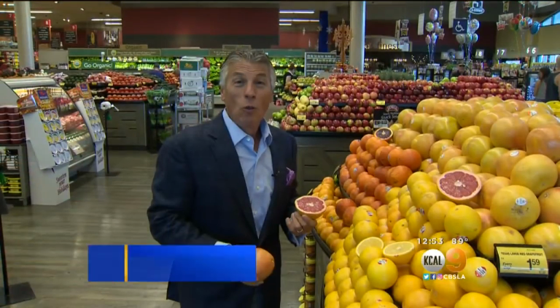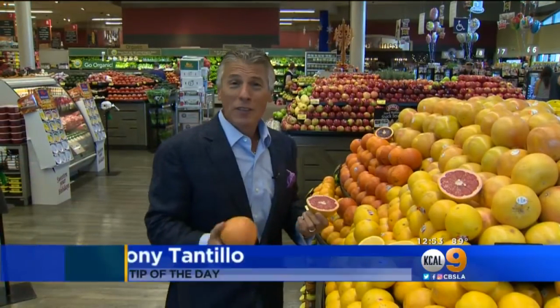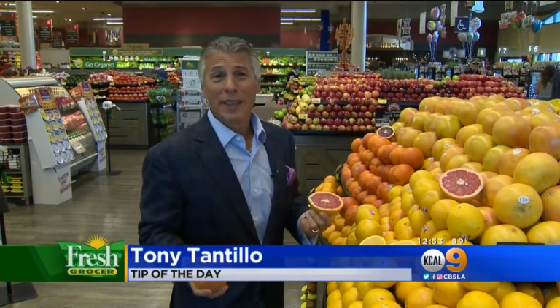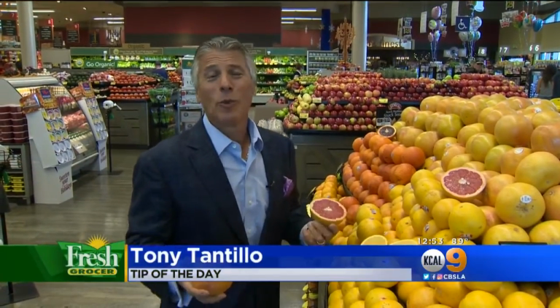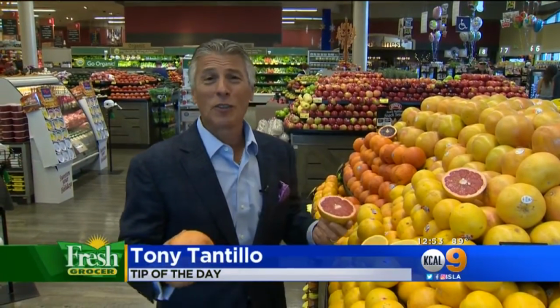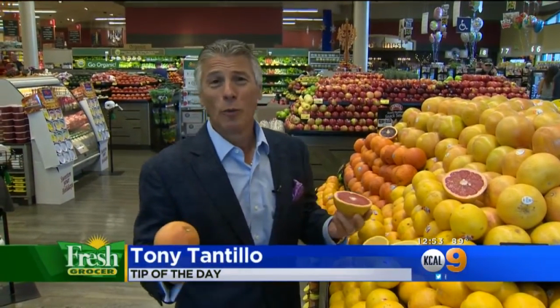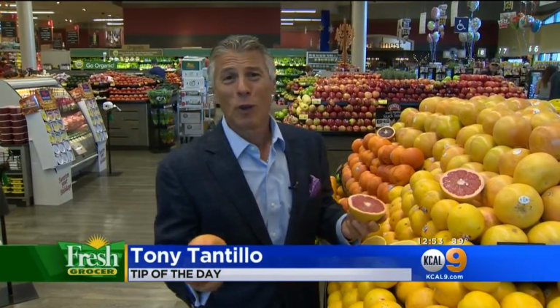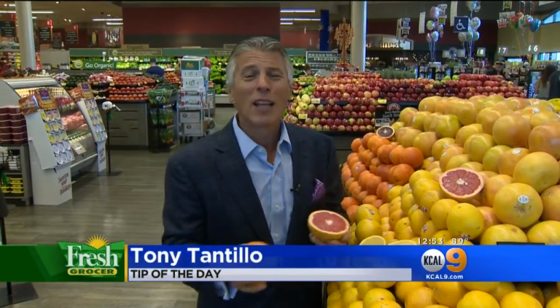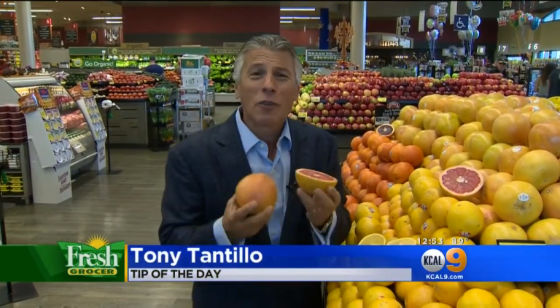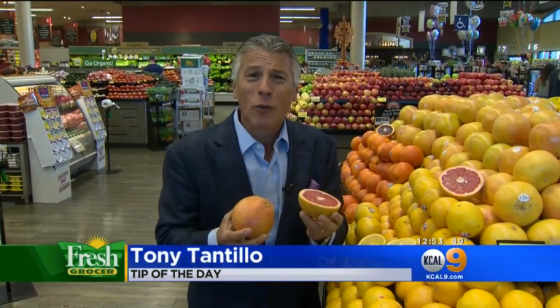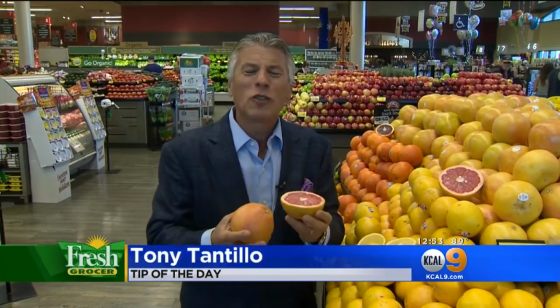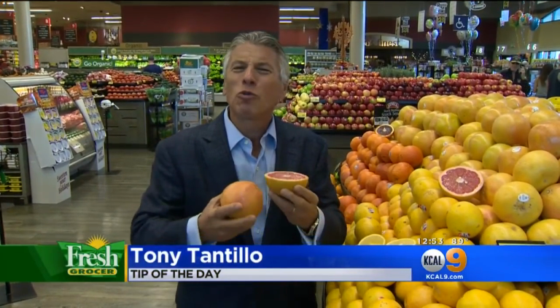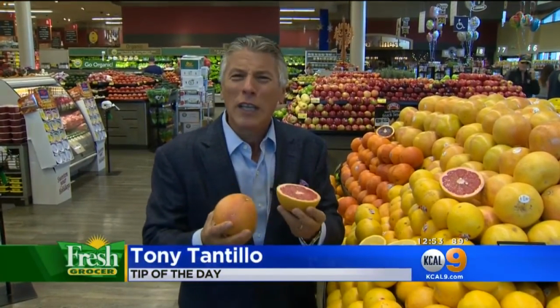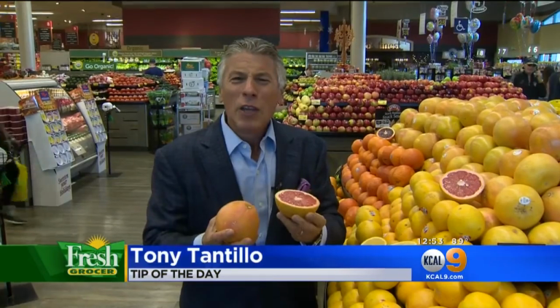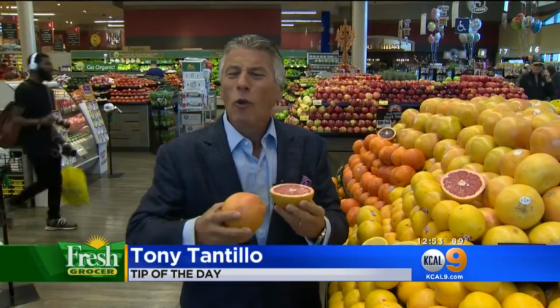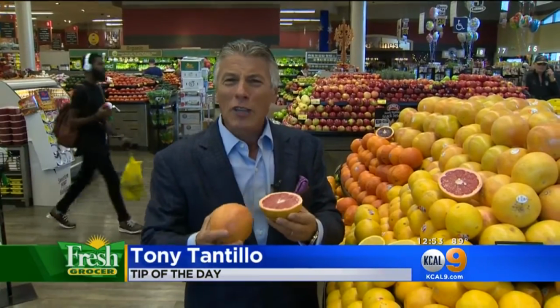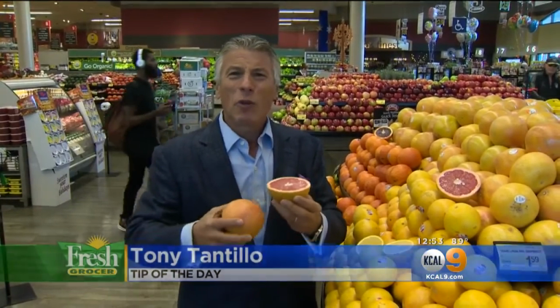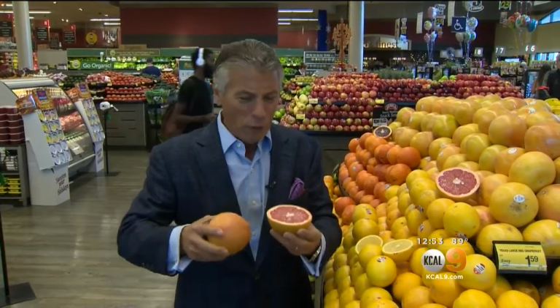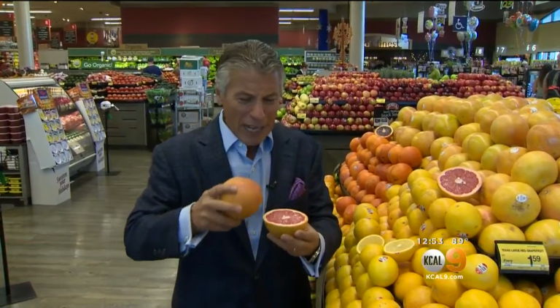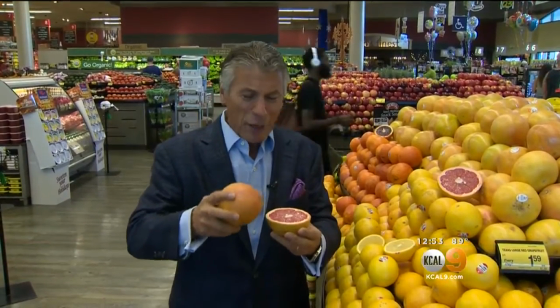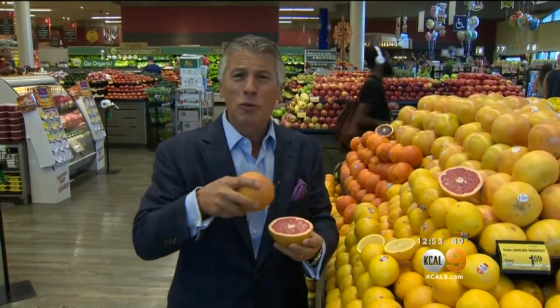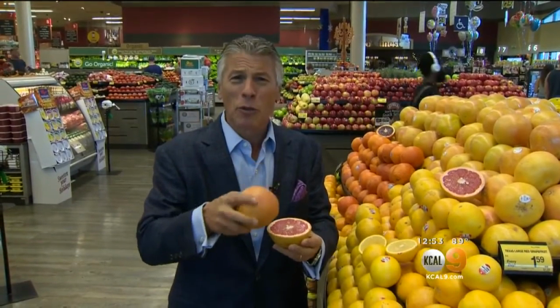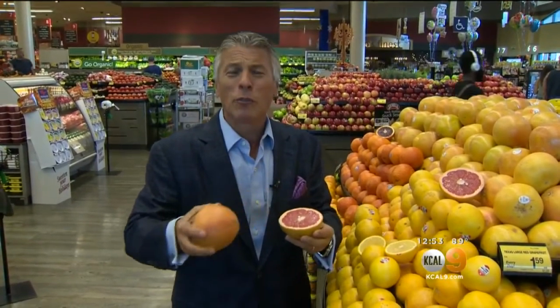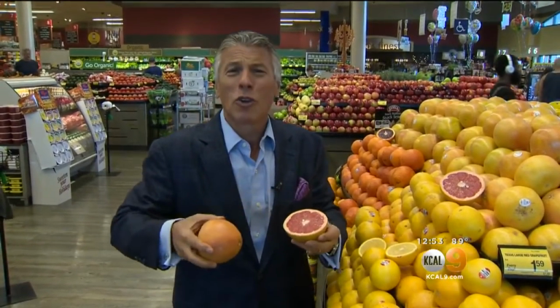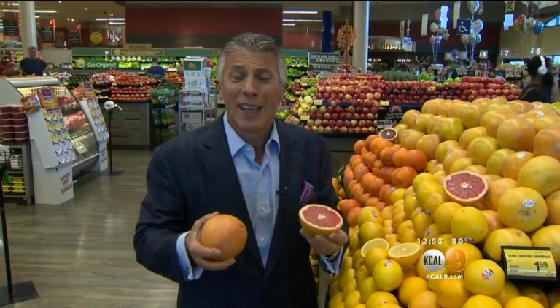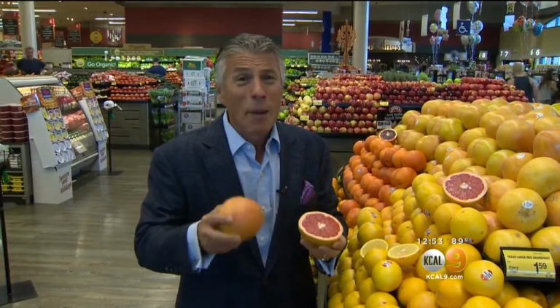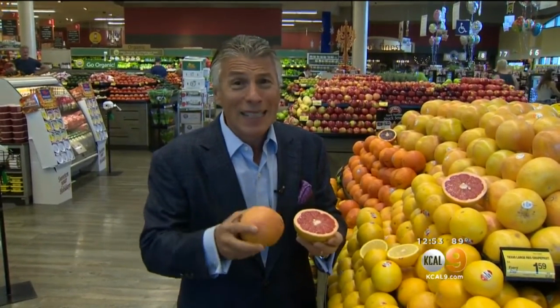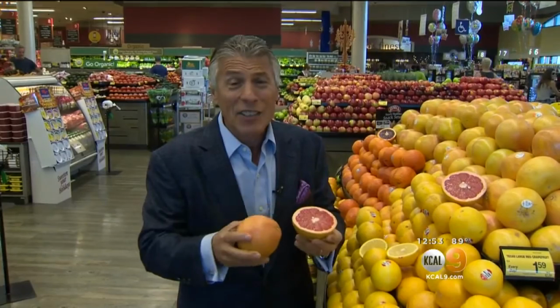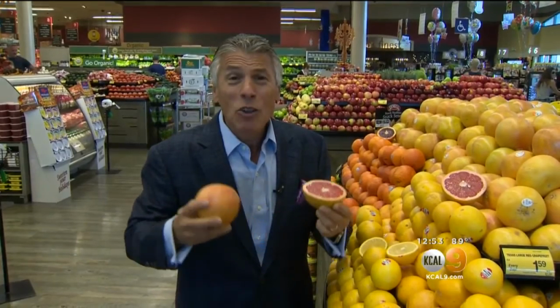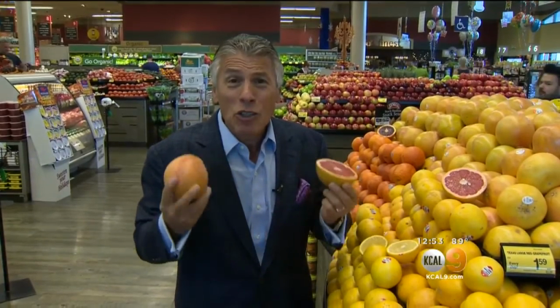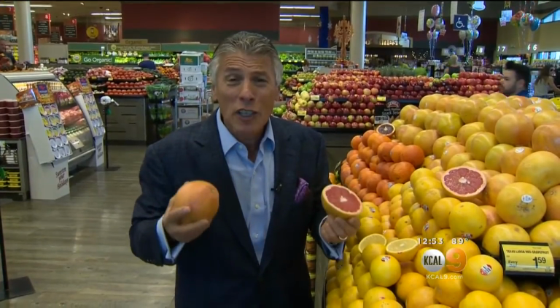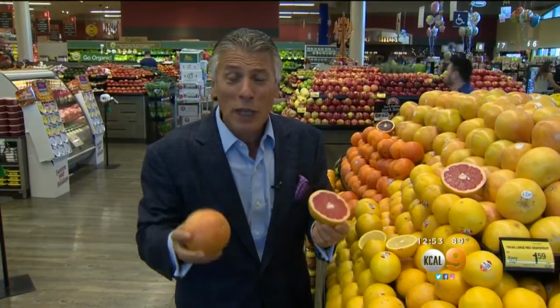Today's tip of the day is Texas Ruby Red Grapefruit. I love this grapefruit — it's so sweet. You know, in the old days you'd get a grapefruit, cut it in half, and have to put some sugar on it to bring up the sugar content. But not these. They're that juicy and sweet.